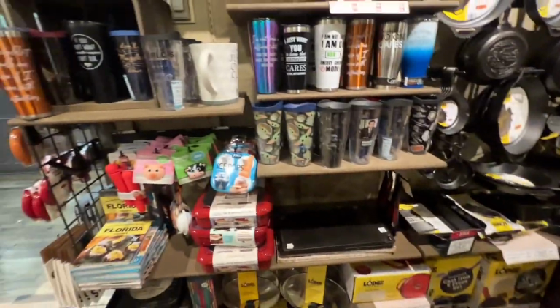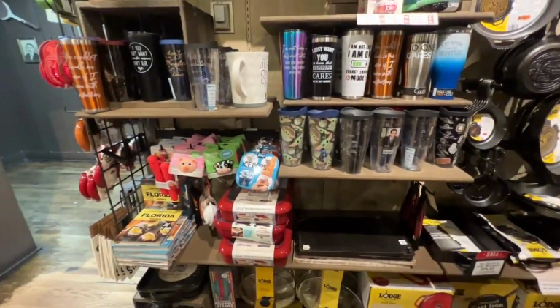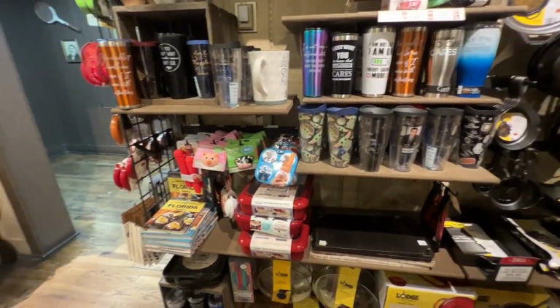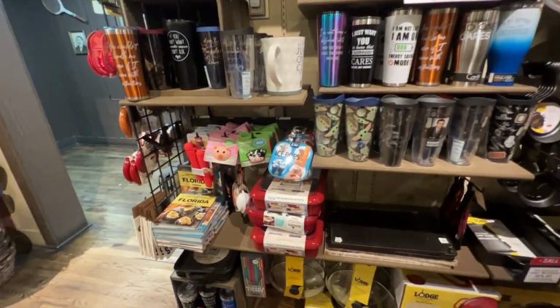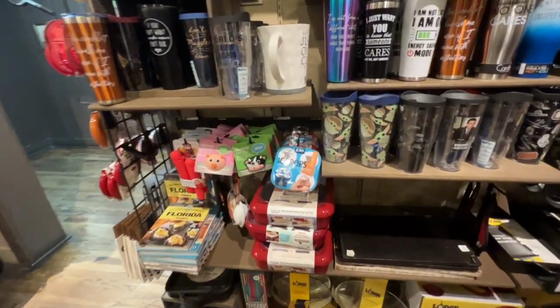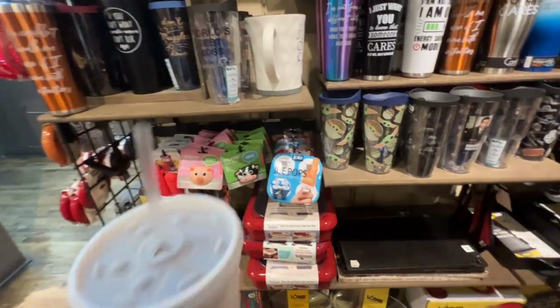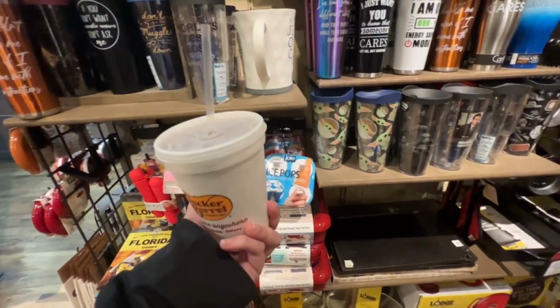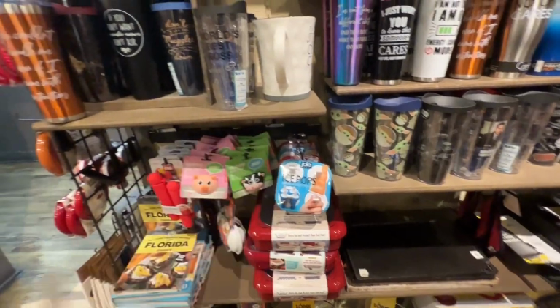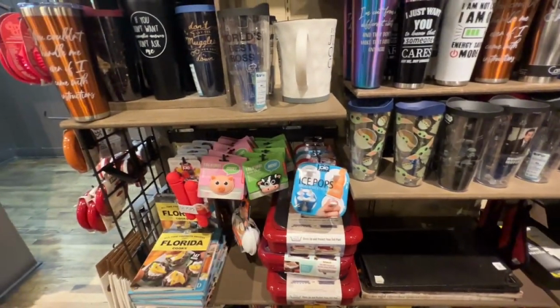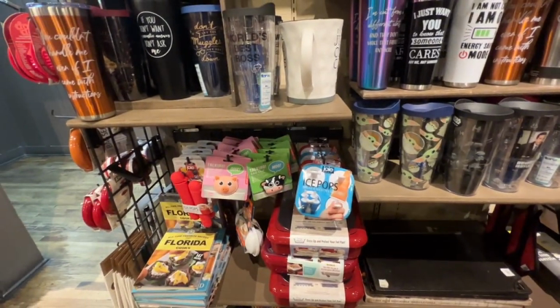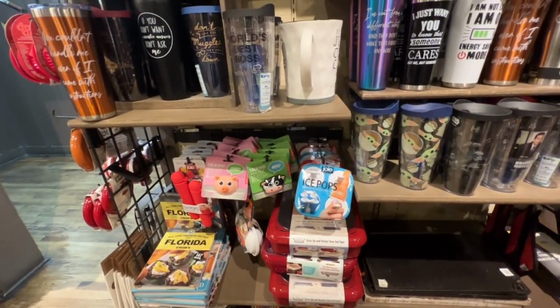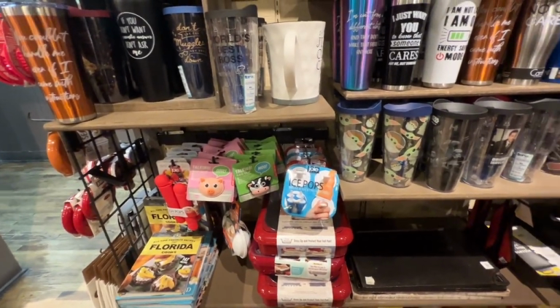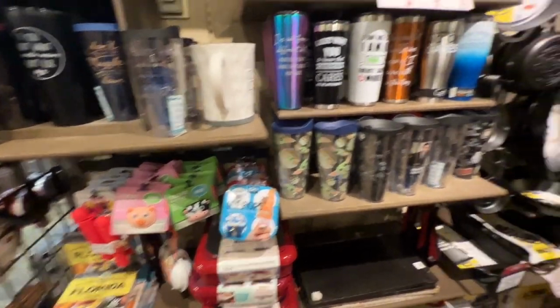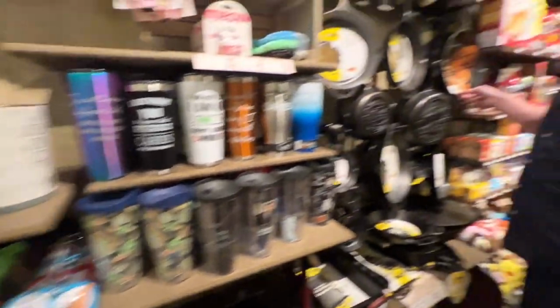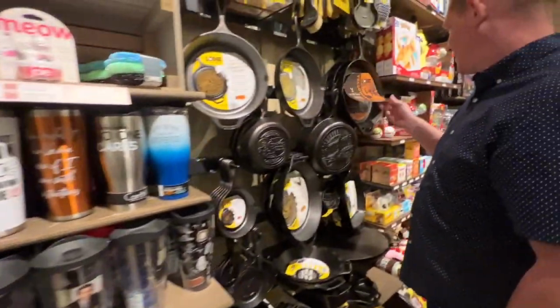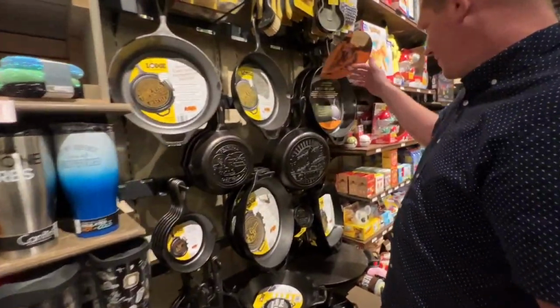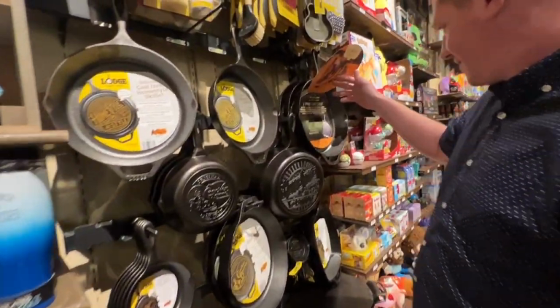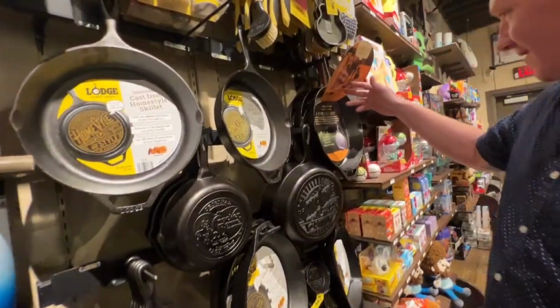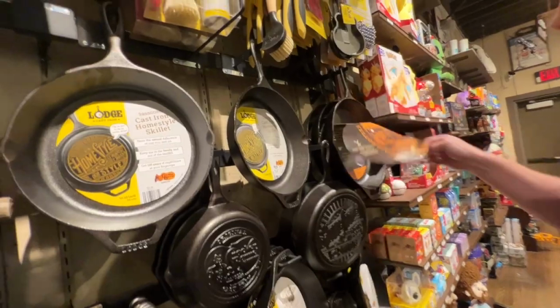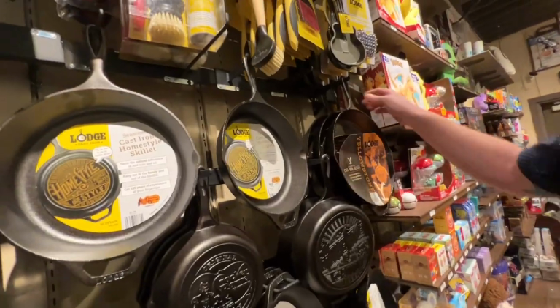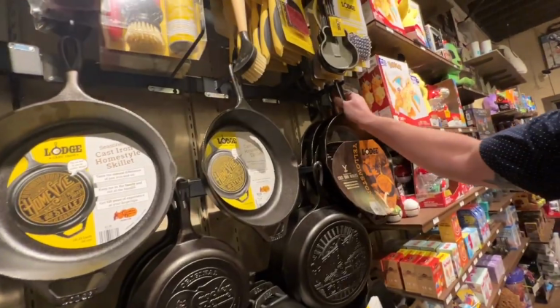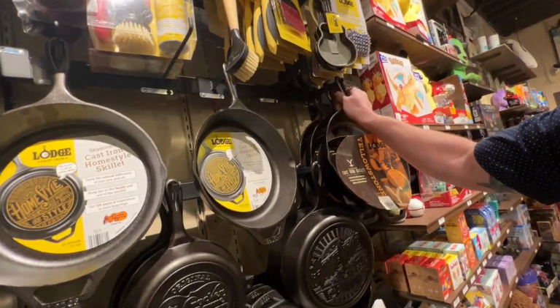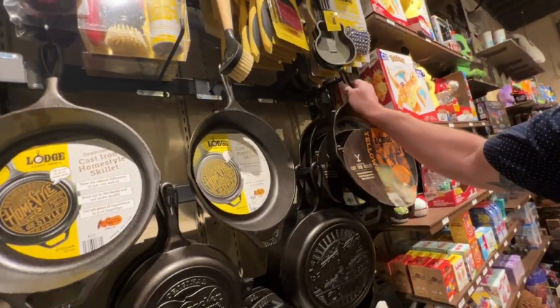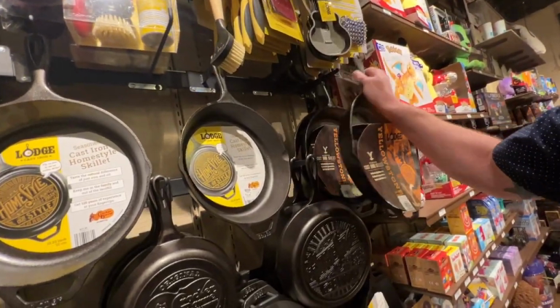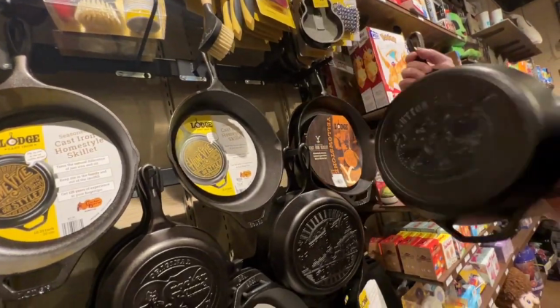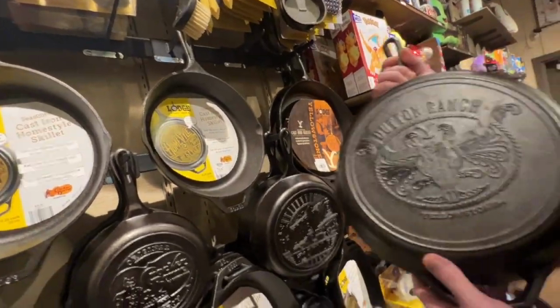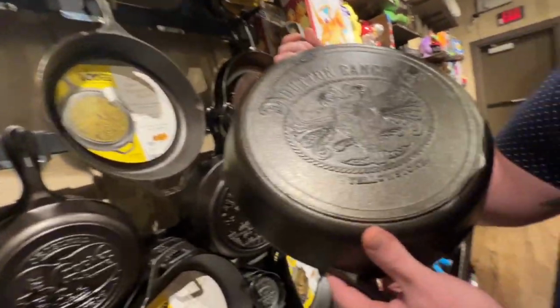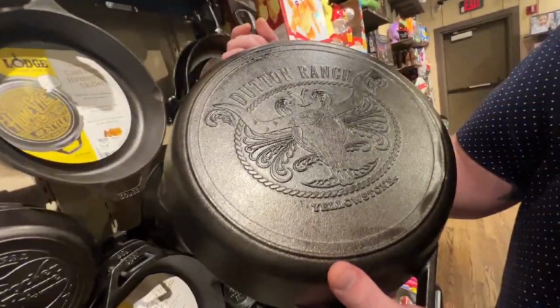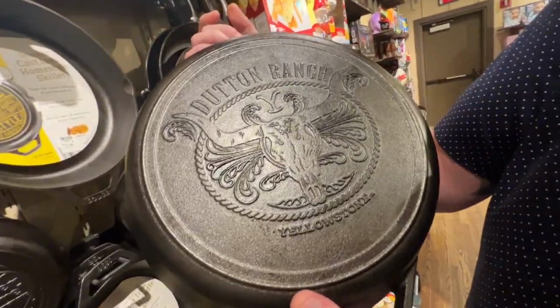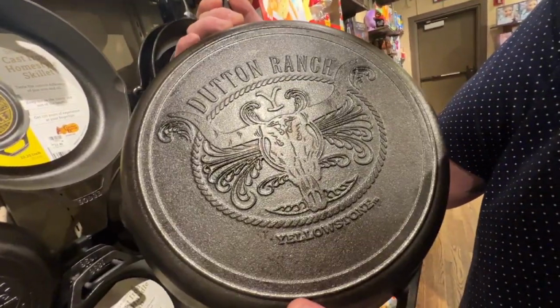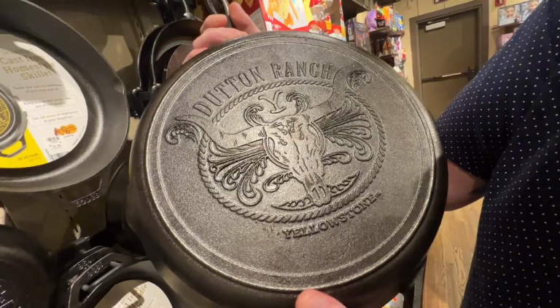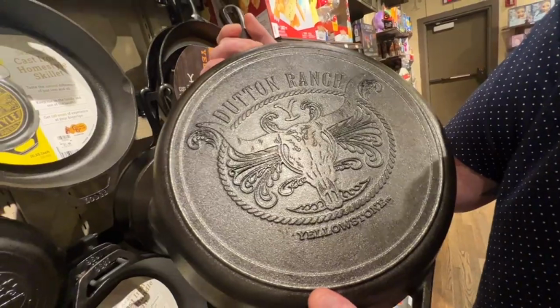There's some pretty Christmas stuff in here. There's one of those ice pop things we've been wanting. A duck and ranch skillet — that's pretty cool.